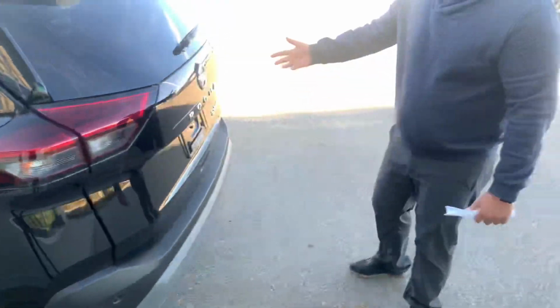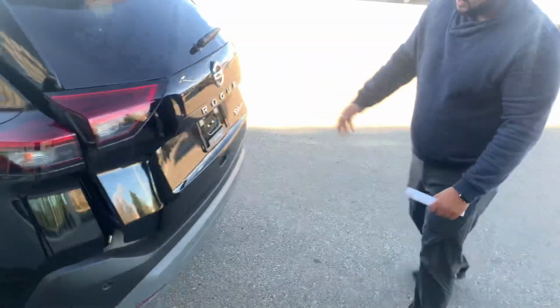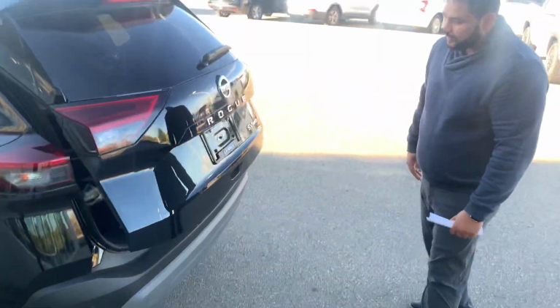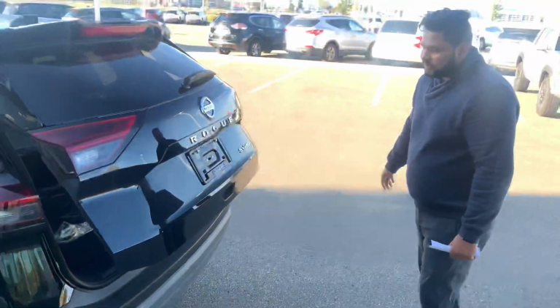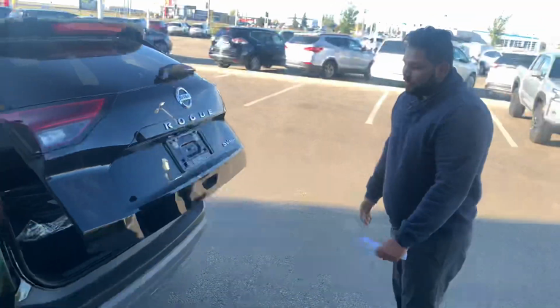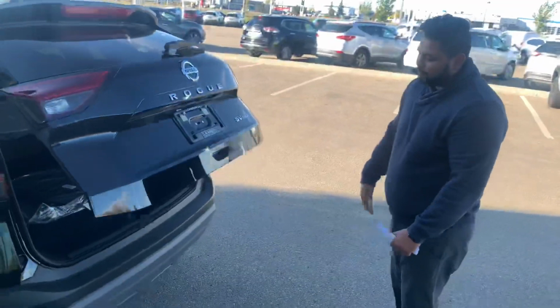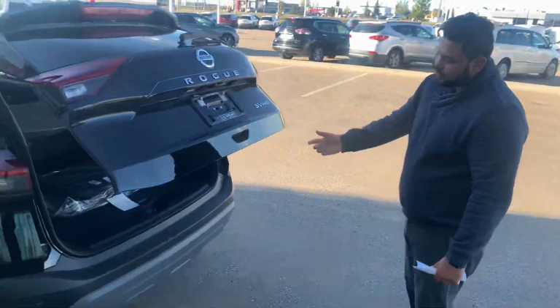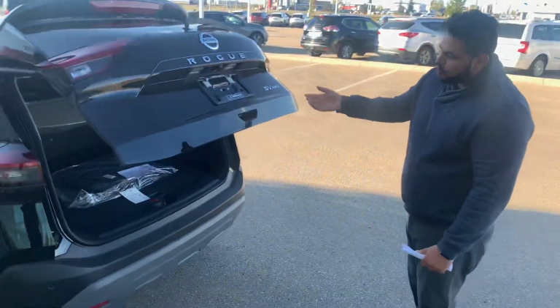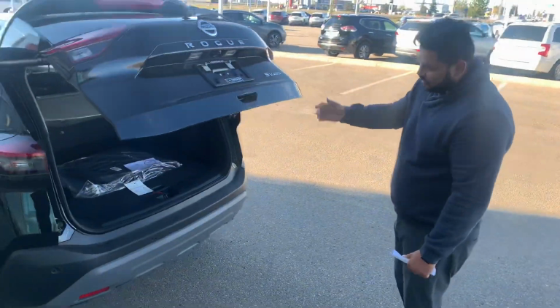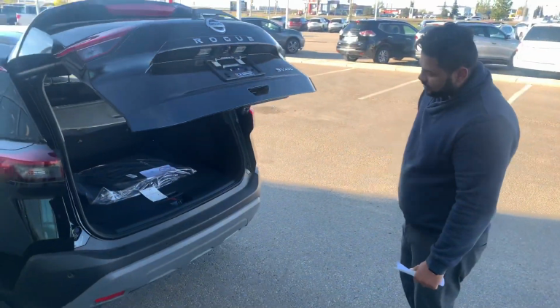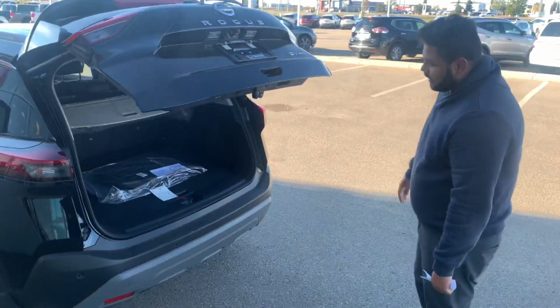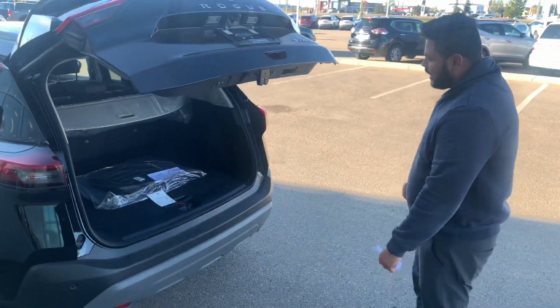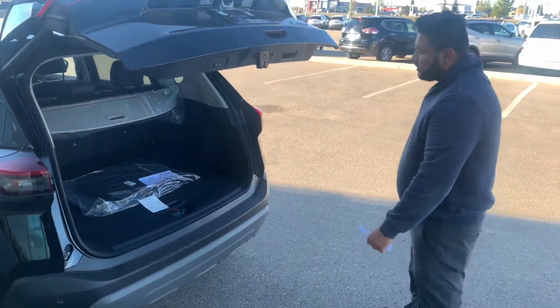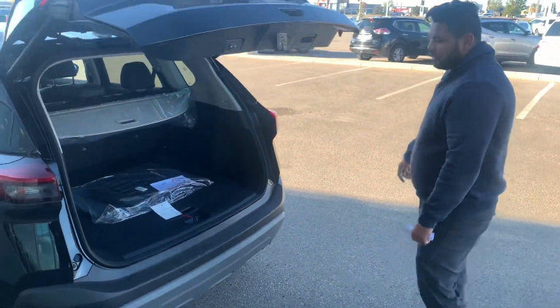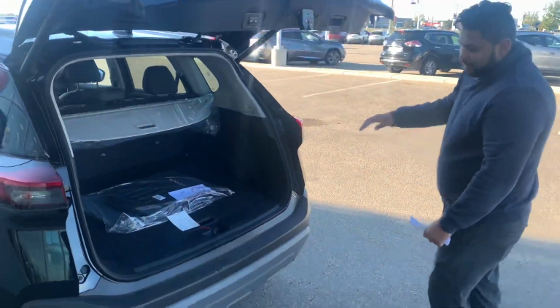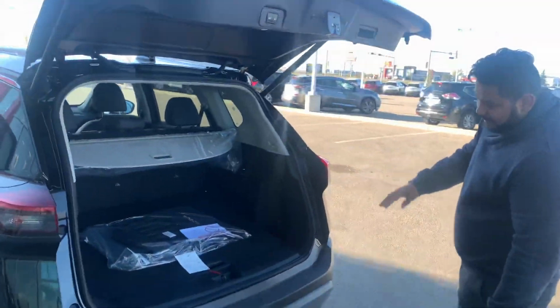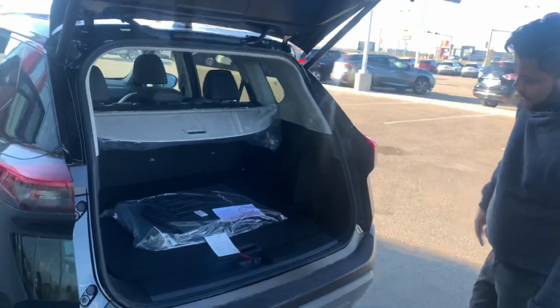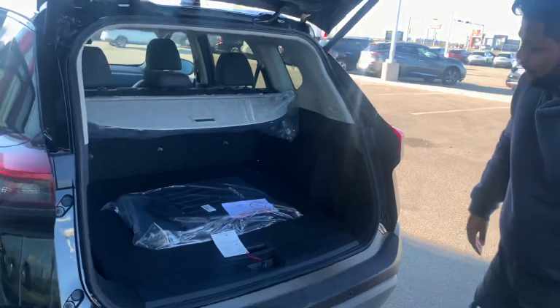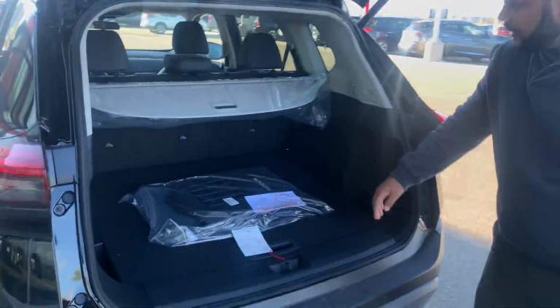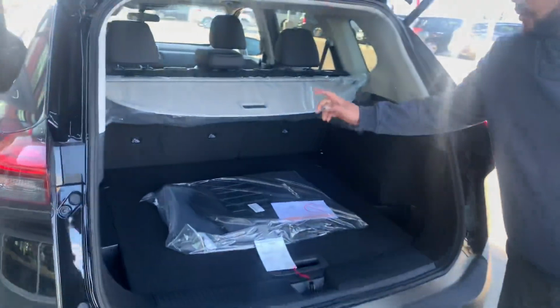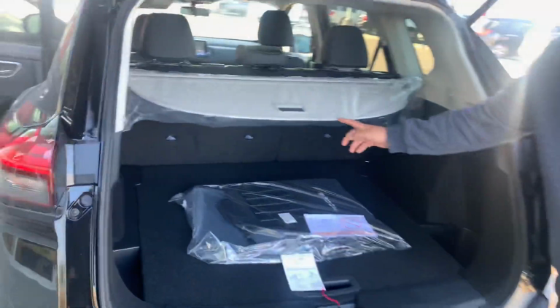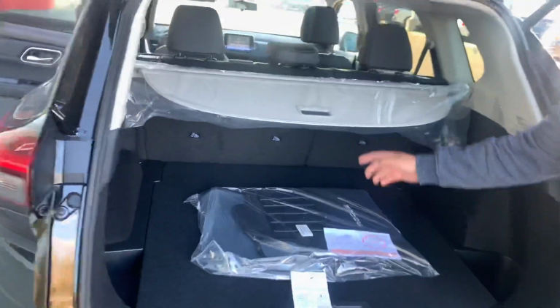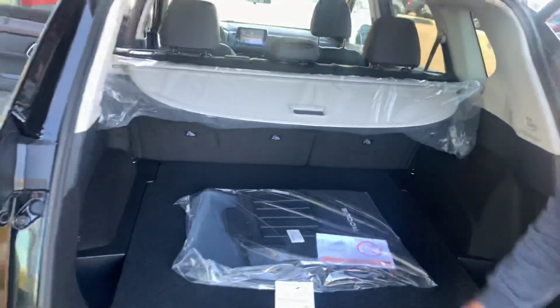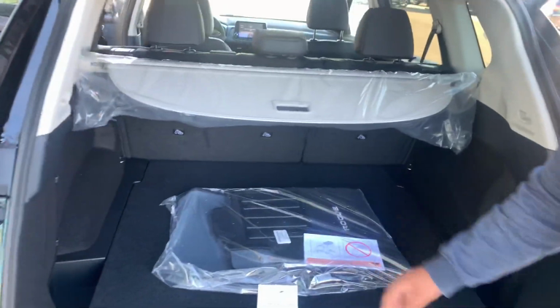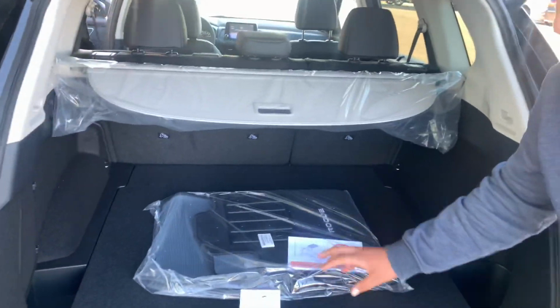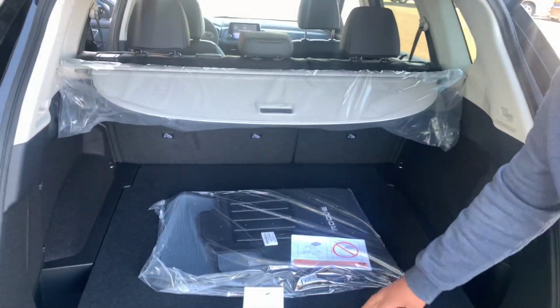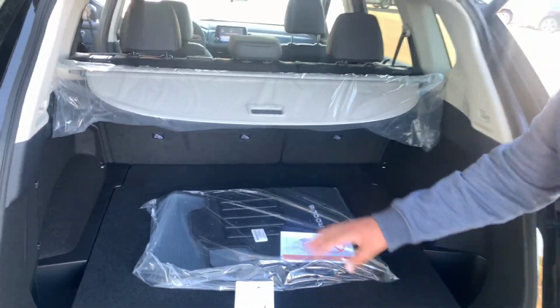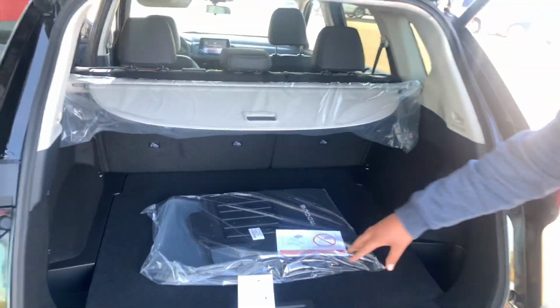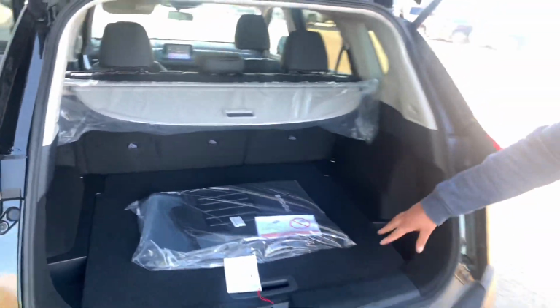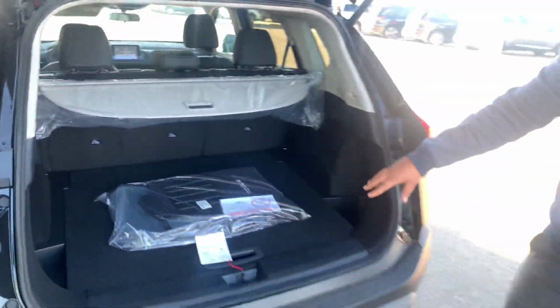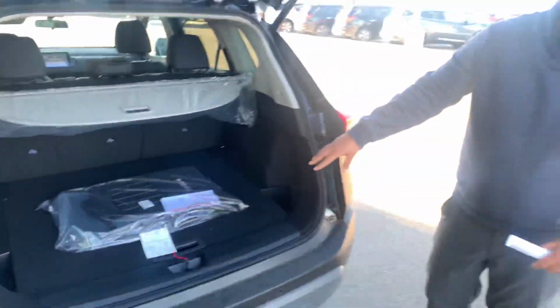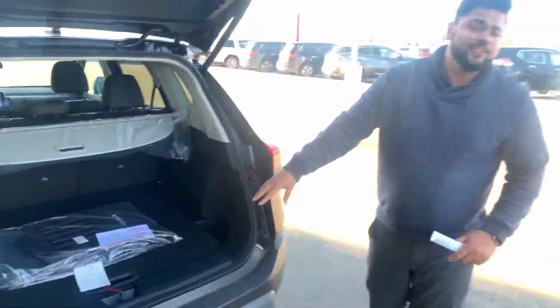Power liftgate there as well. Press that button and it opens the trunk. Nice big trunk back here, and of course you get your privacy shade with your spare tire underneath. Couldn't ask for anything more here.